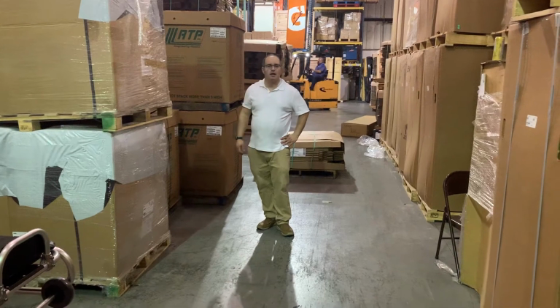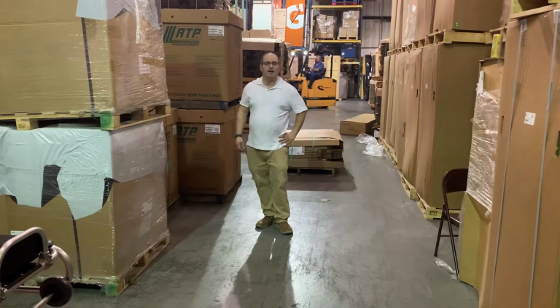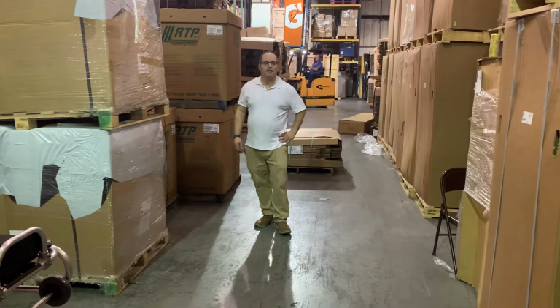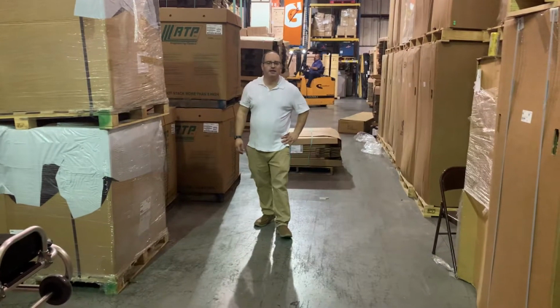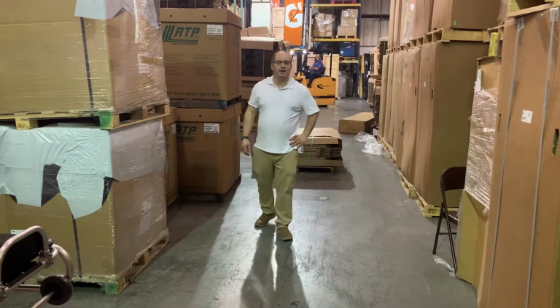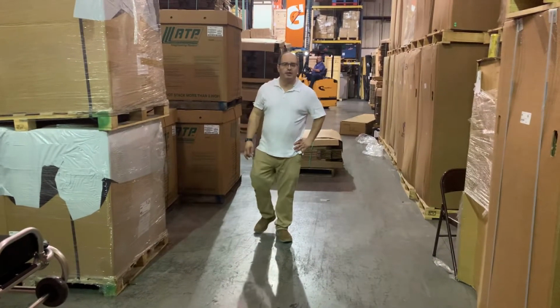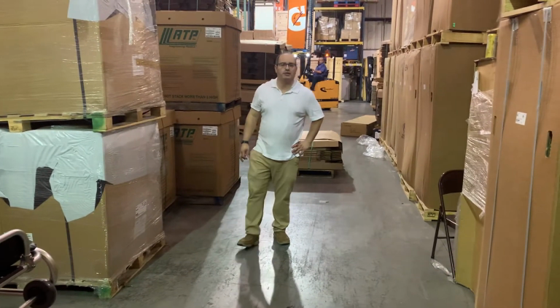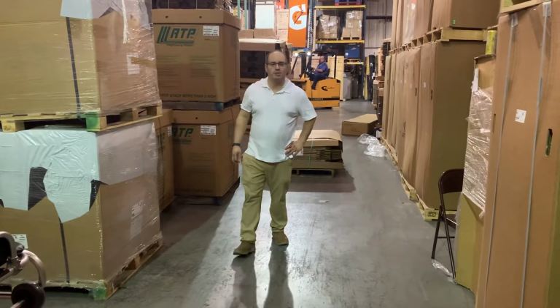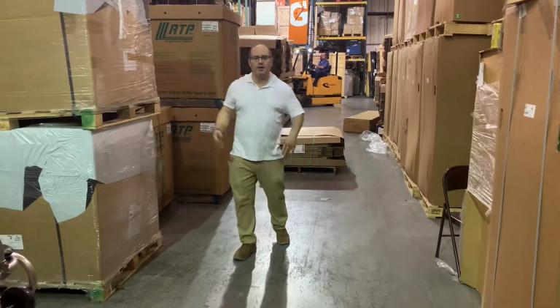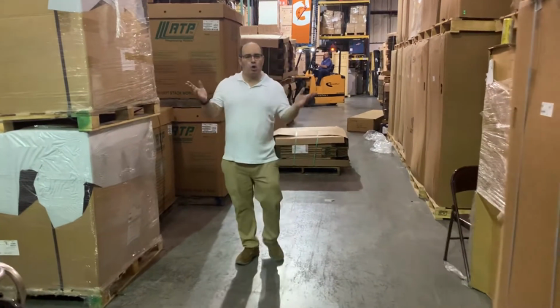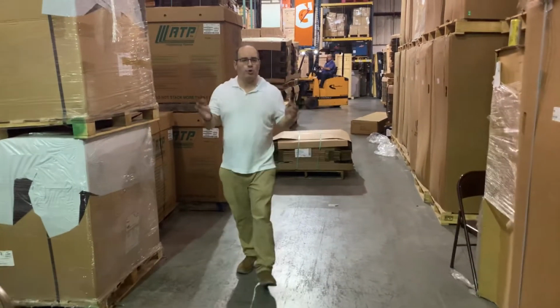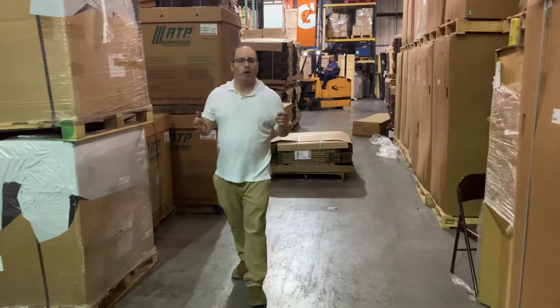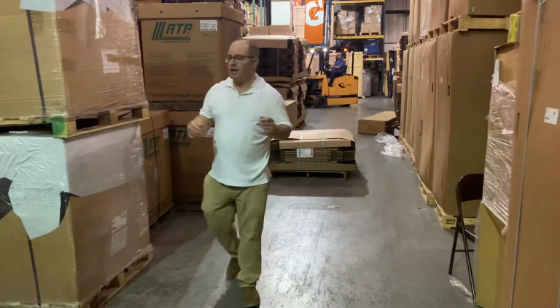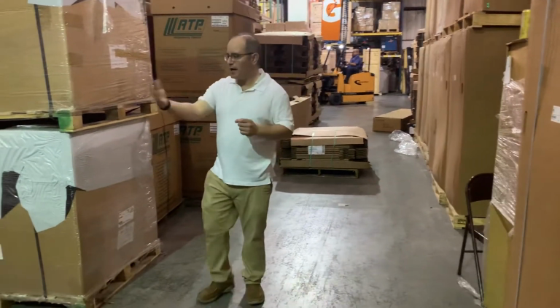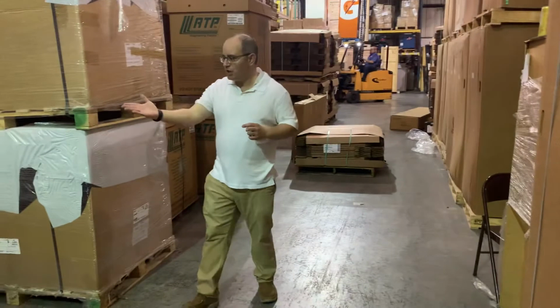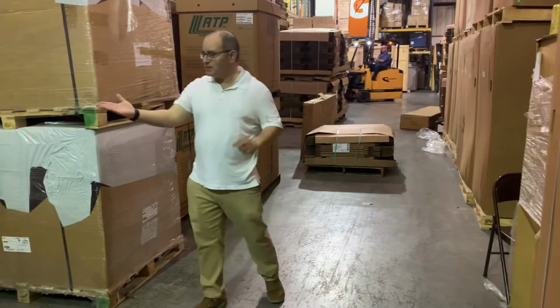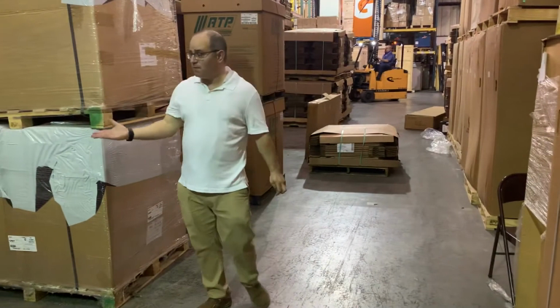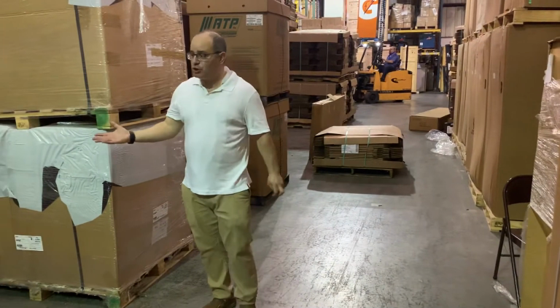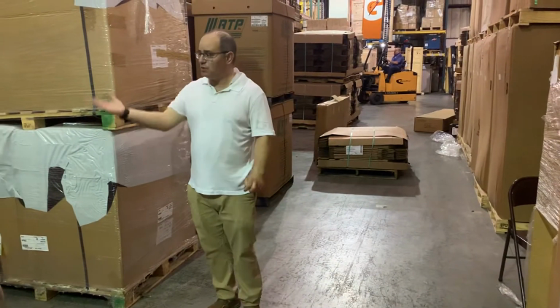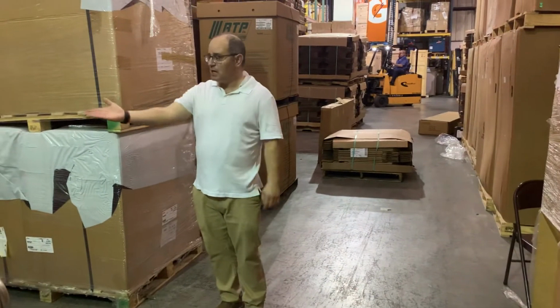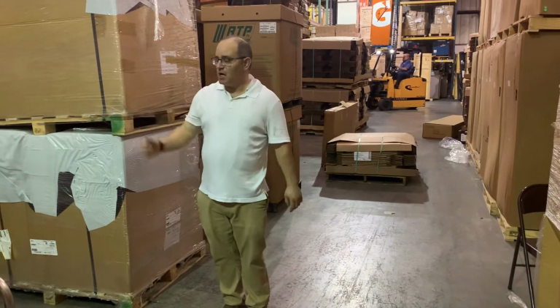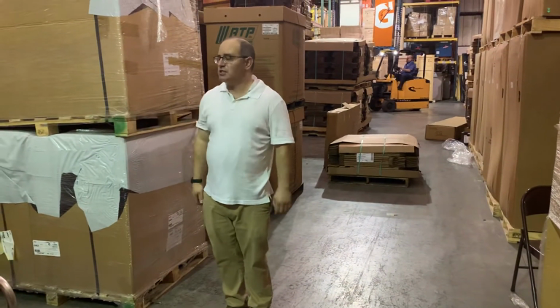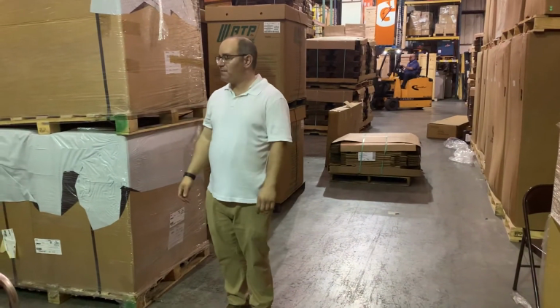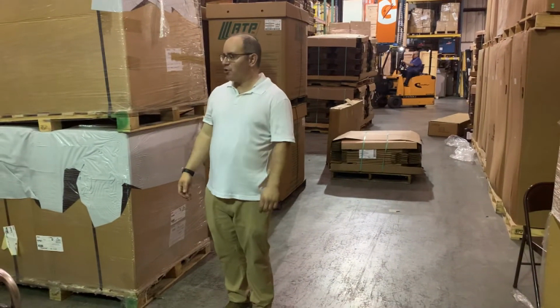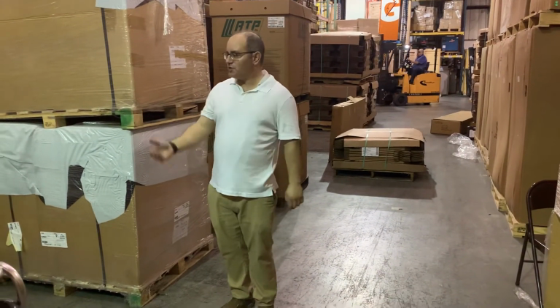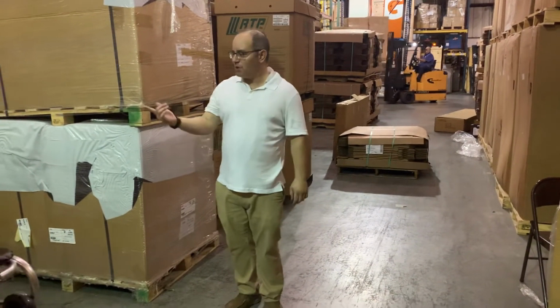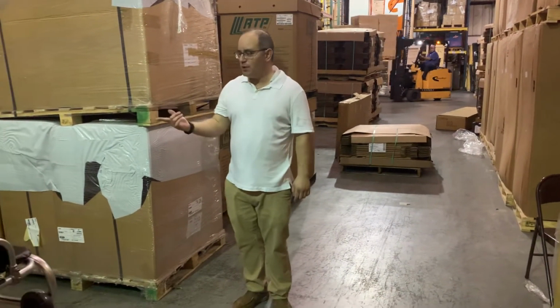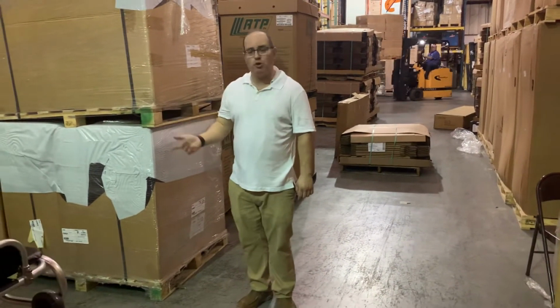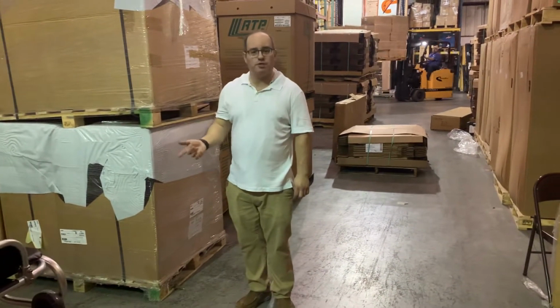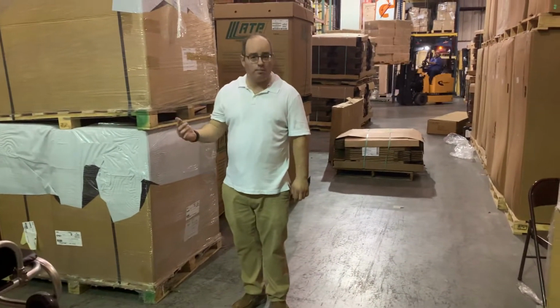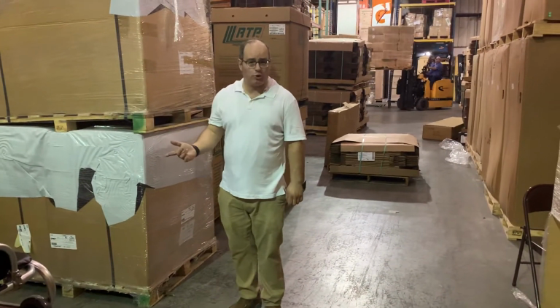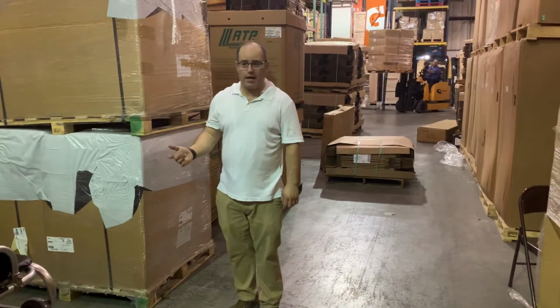Hey, Elliot here — Elliot Earn and Supply. We're in the warehouse. We're actually about to take a photo shoot to take photographs of our new and improved mortuary cot.